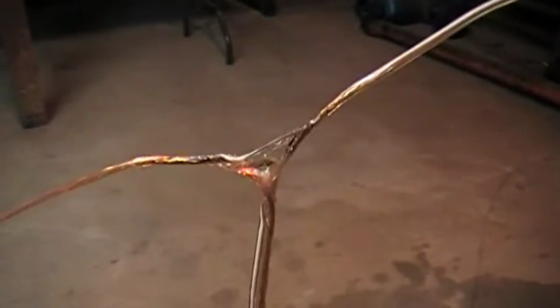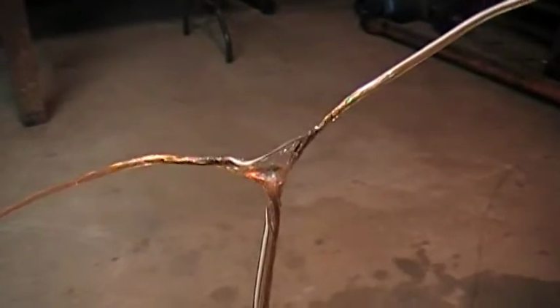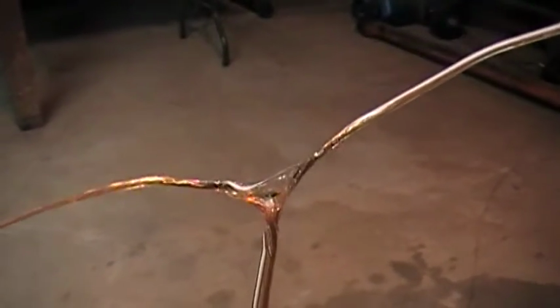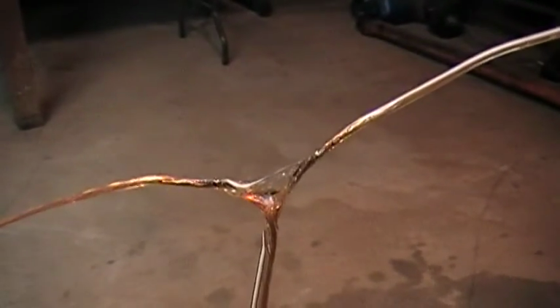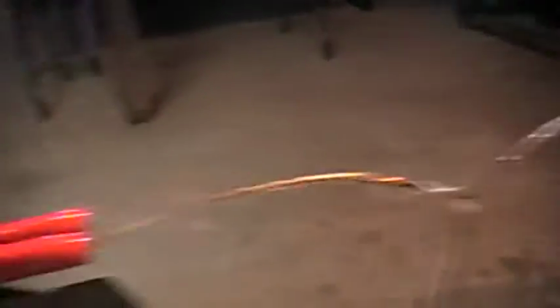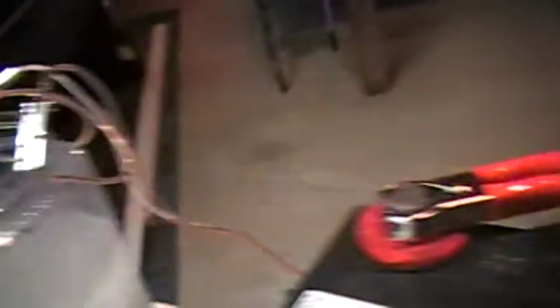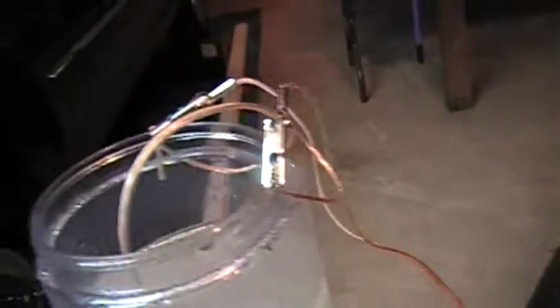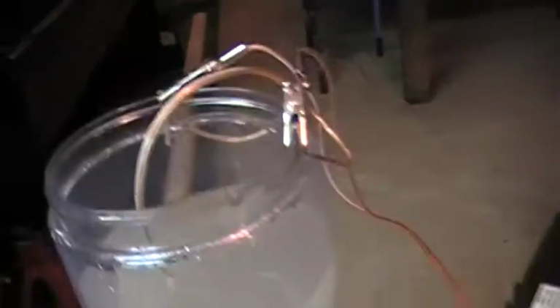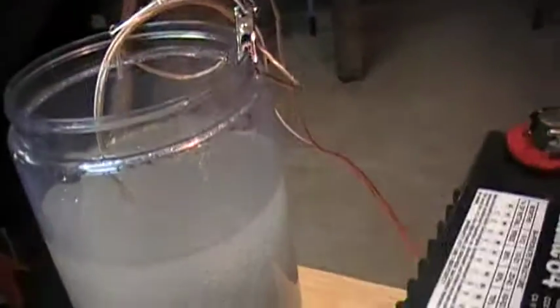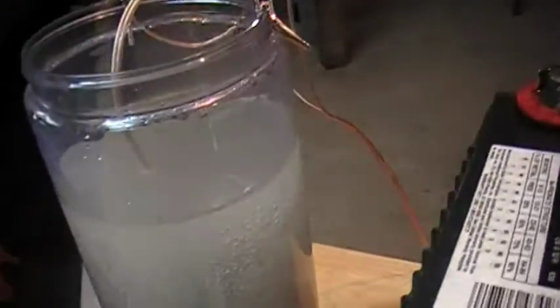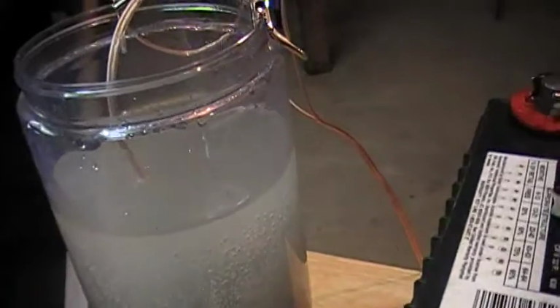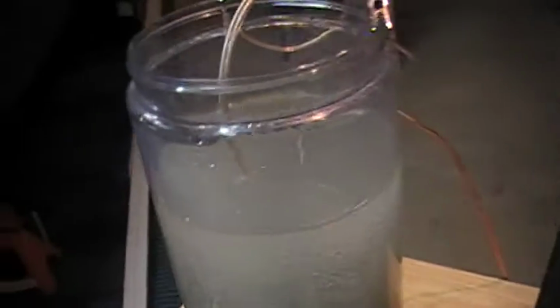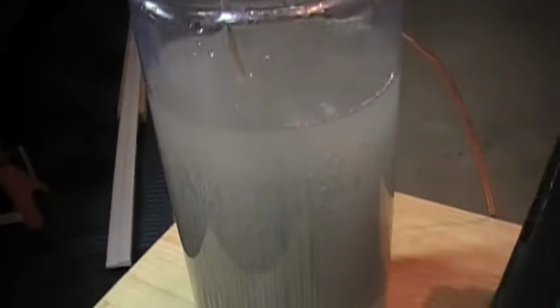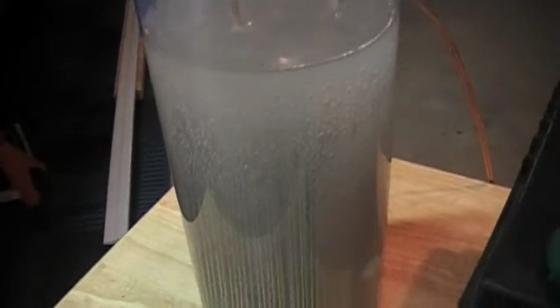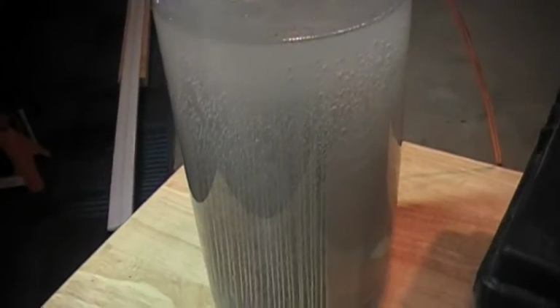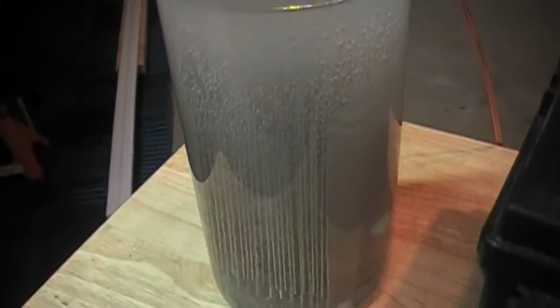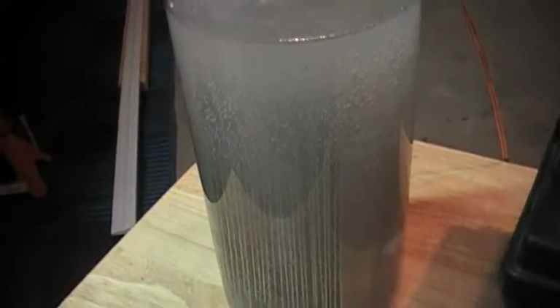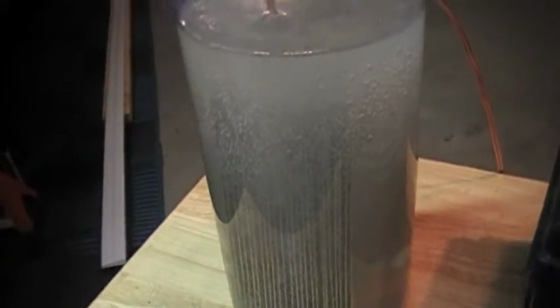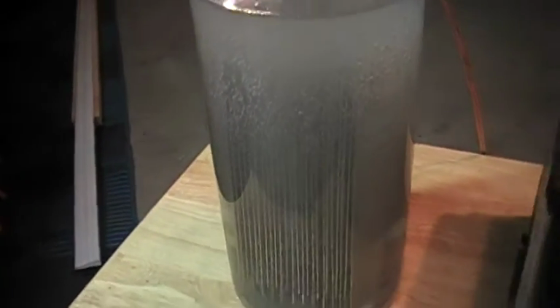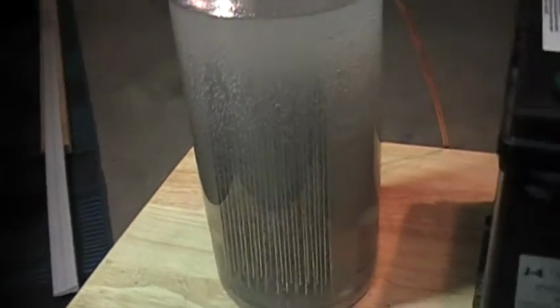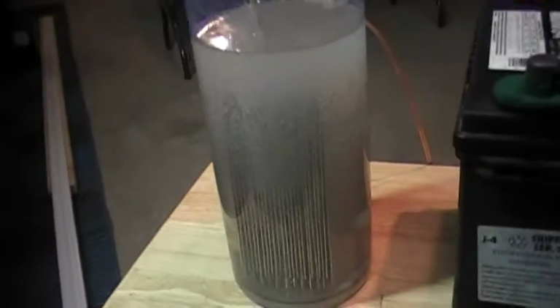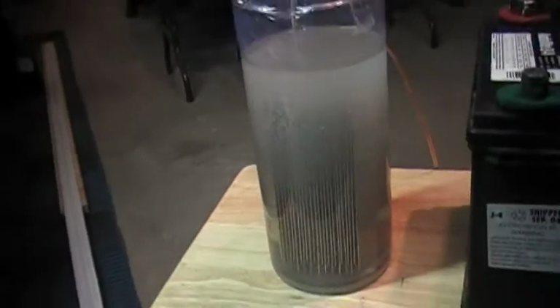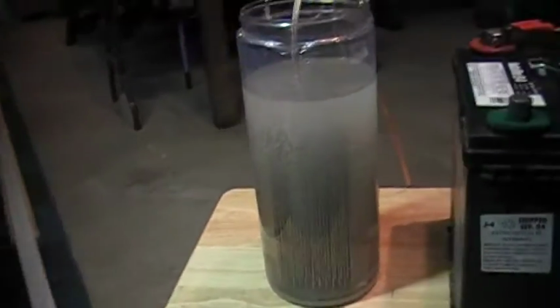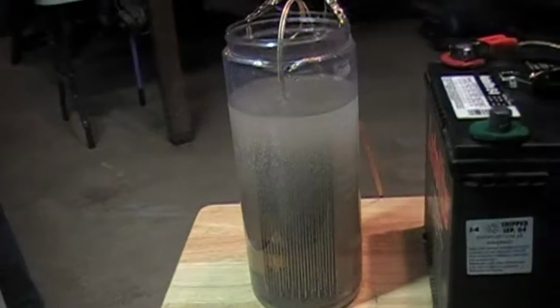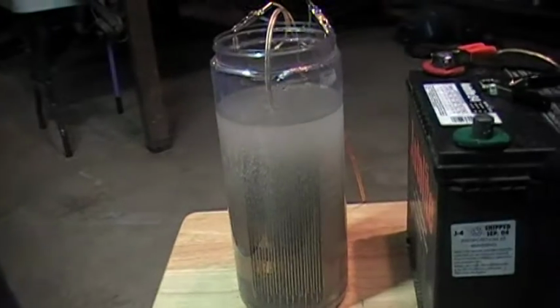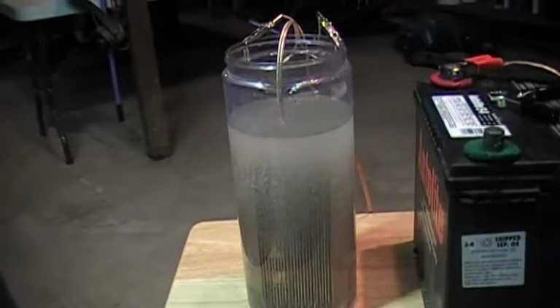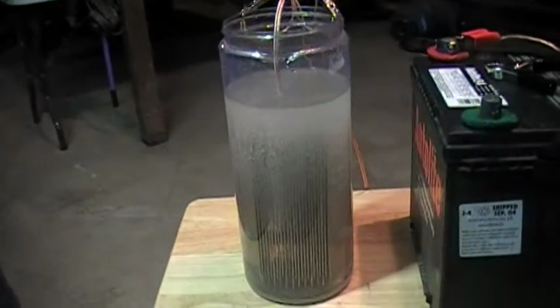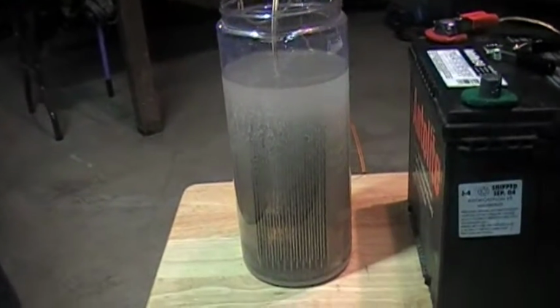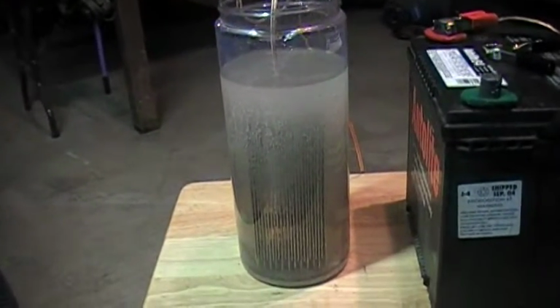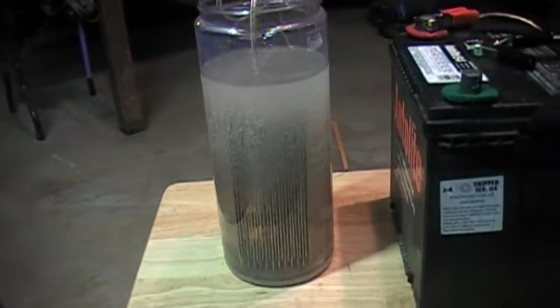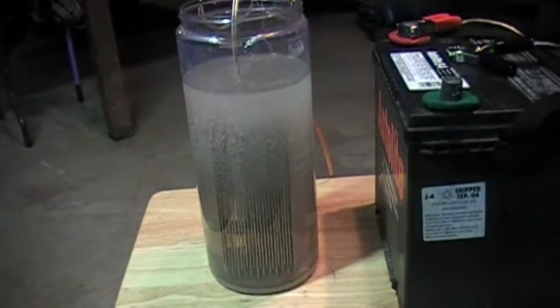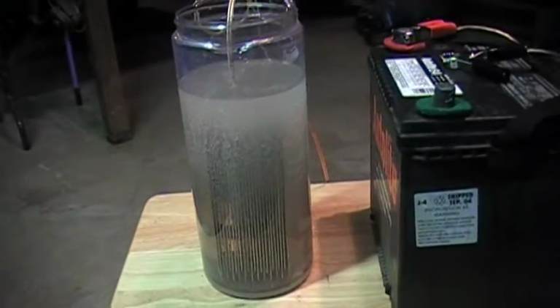Putting the baking soda in there is not a good idea — it gets enough current with just plain clear water. Alright, signing off.